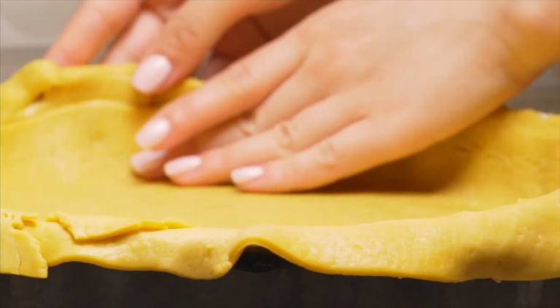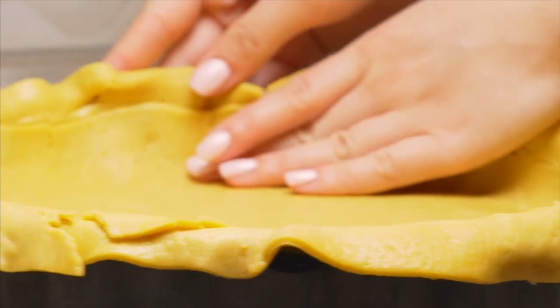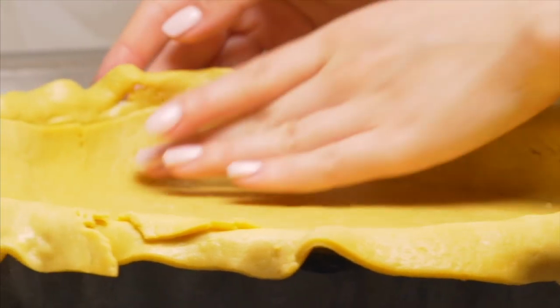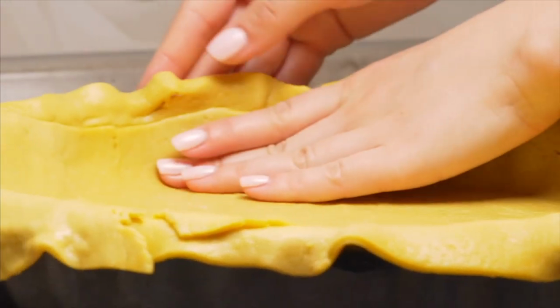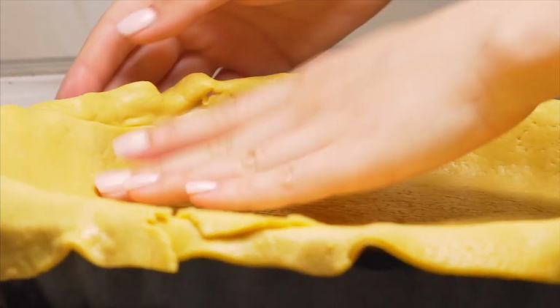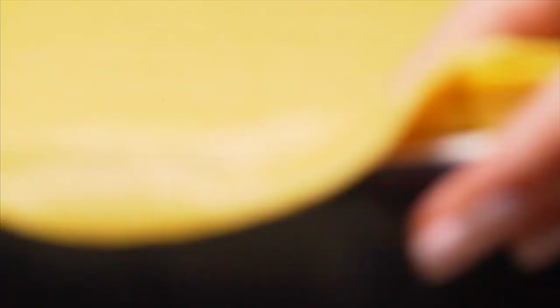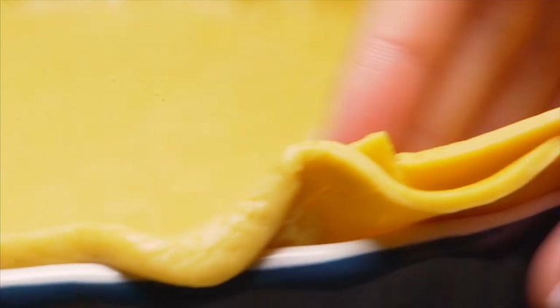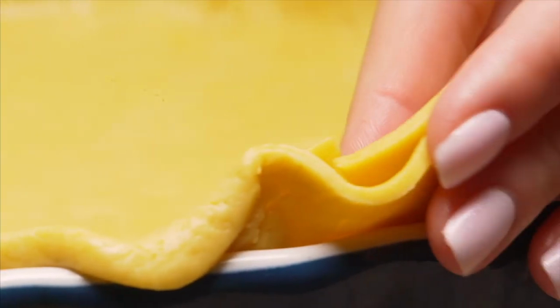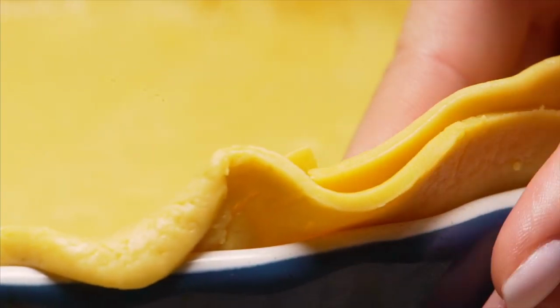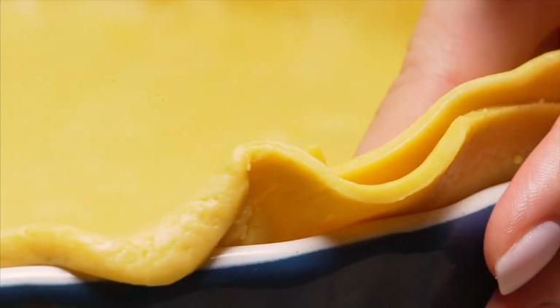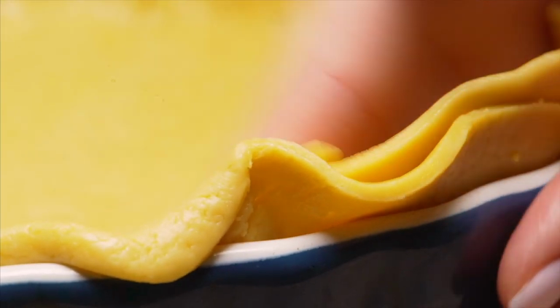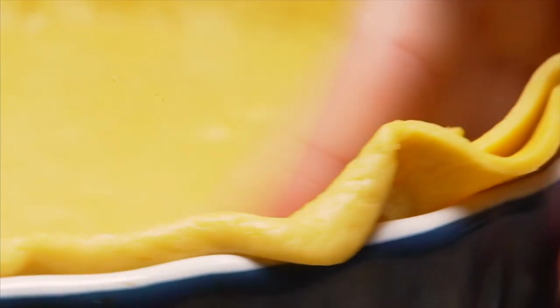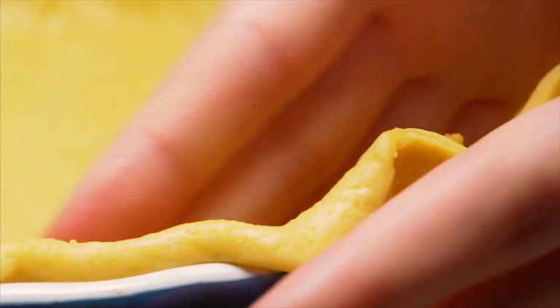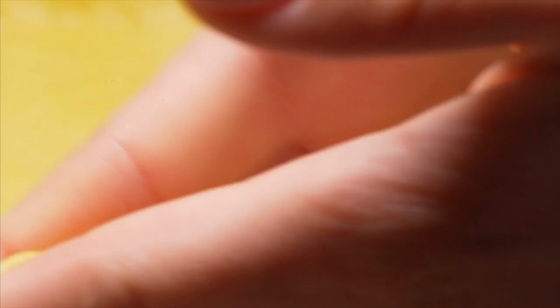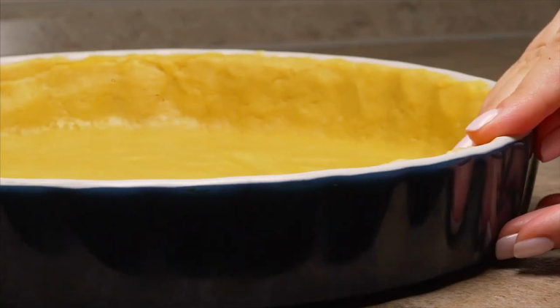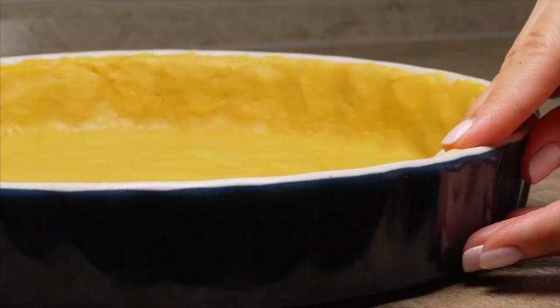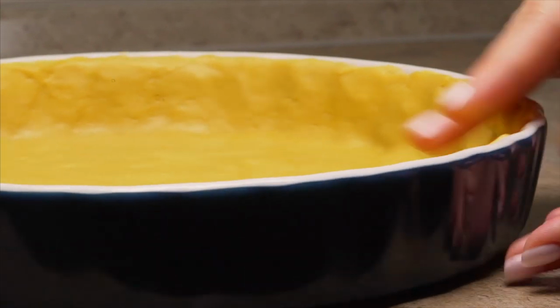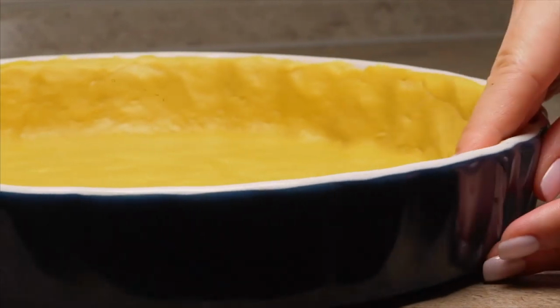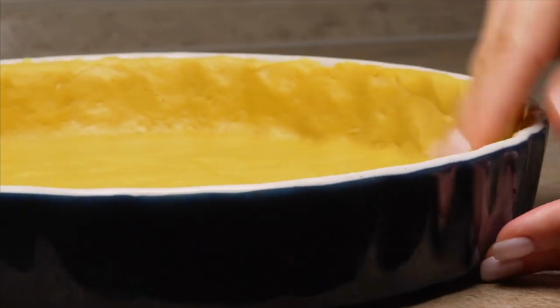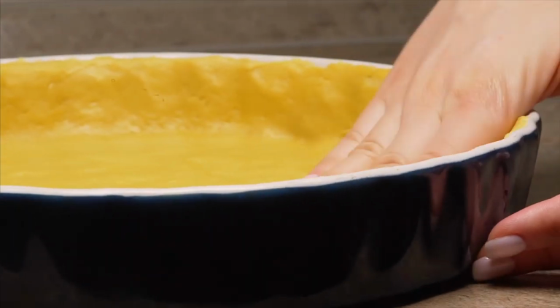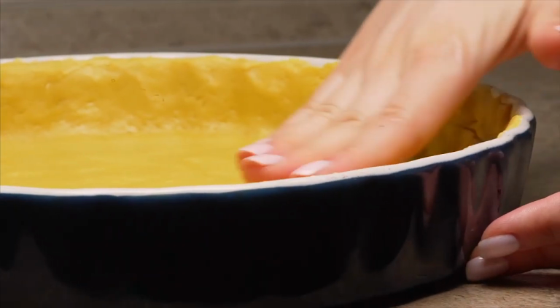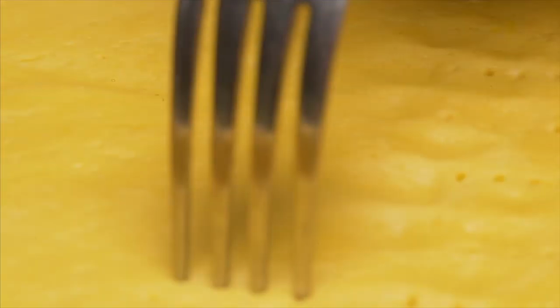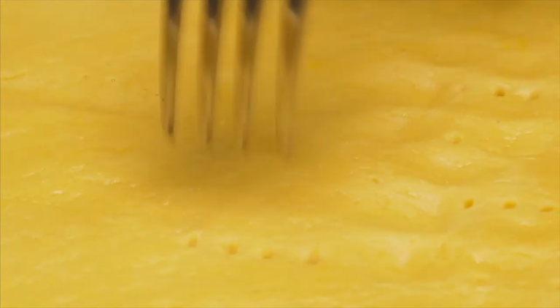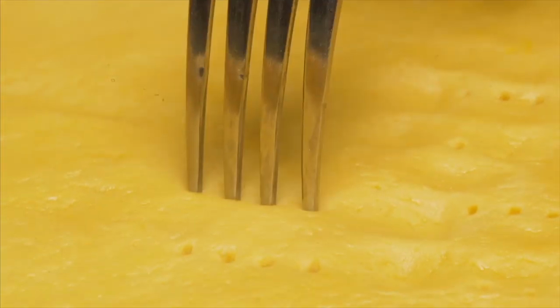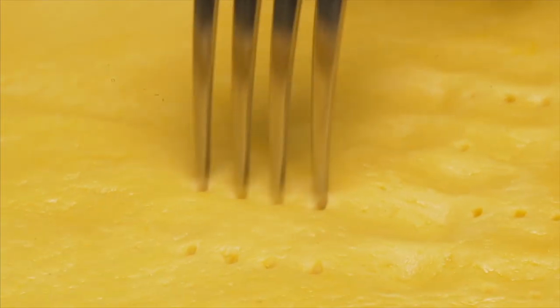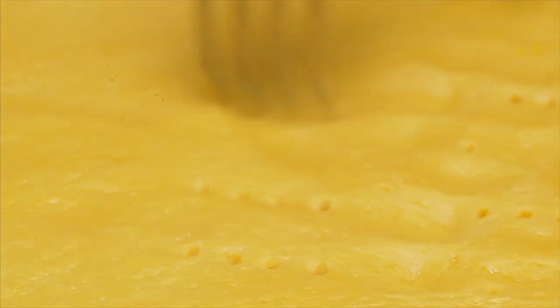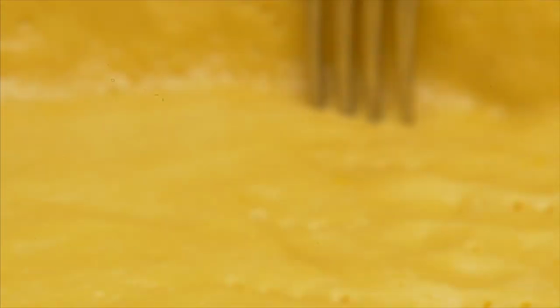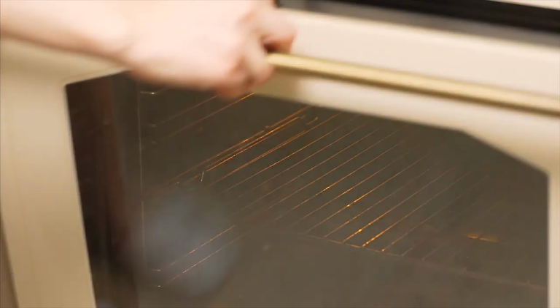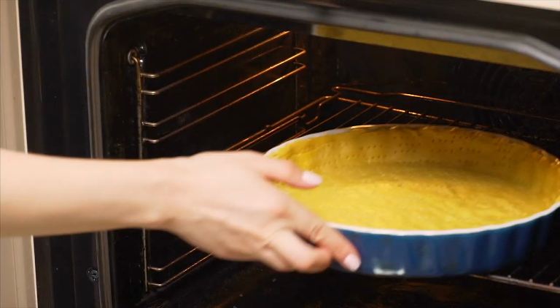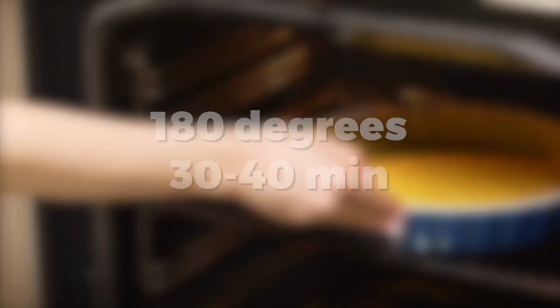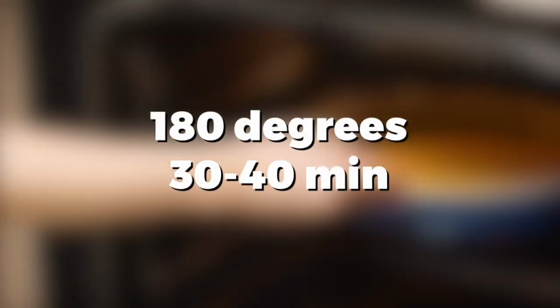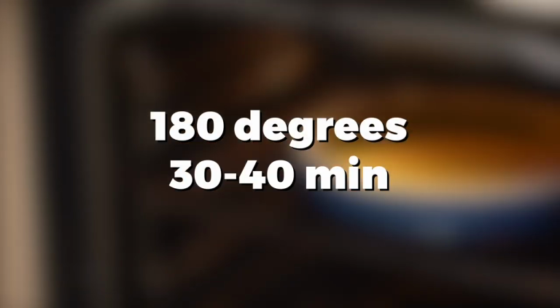Meanwhile, place the ready dough in a baking dish. Use a fork to make holes across the surface and put the pan with the dough in an oven.